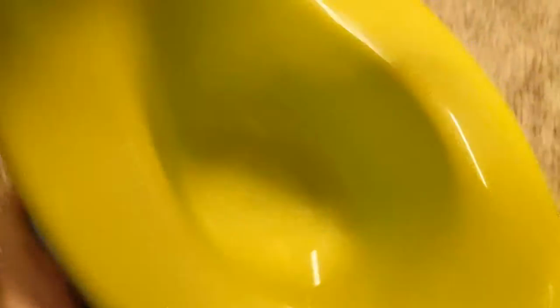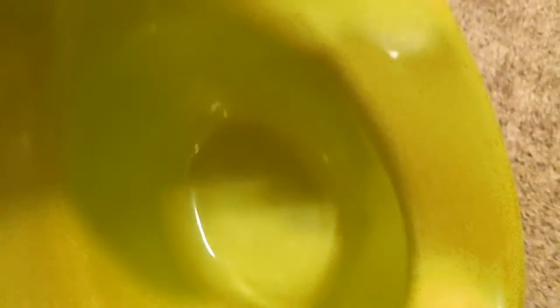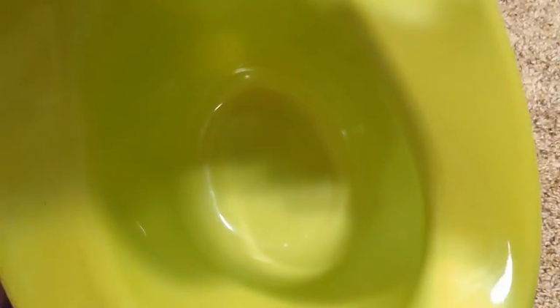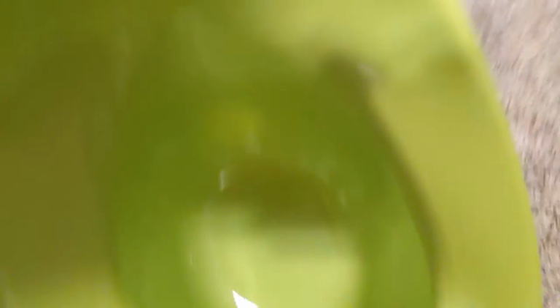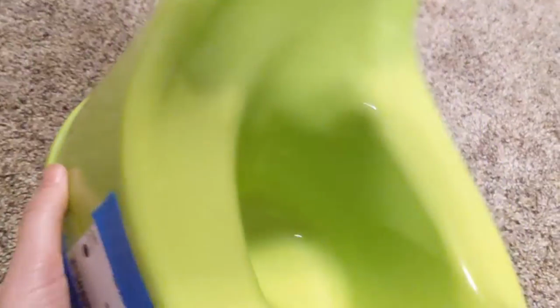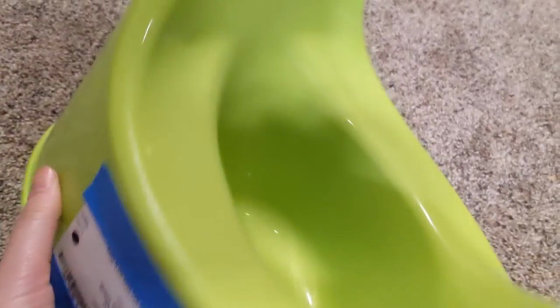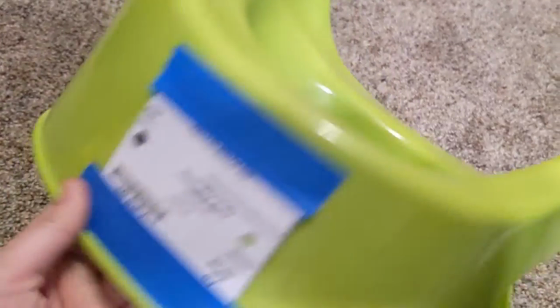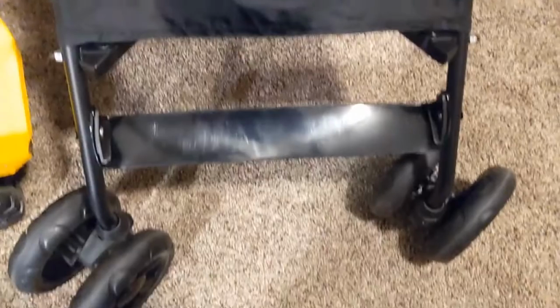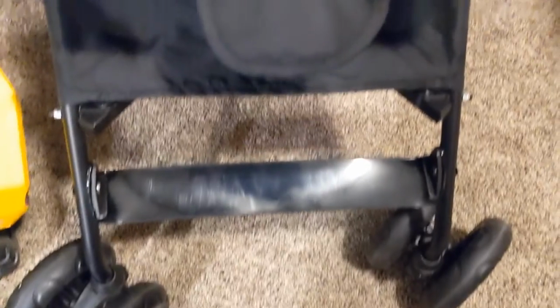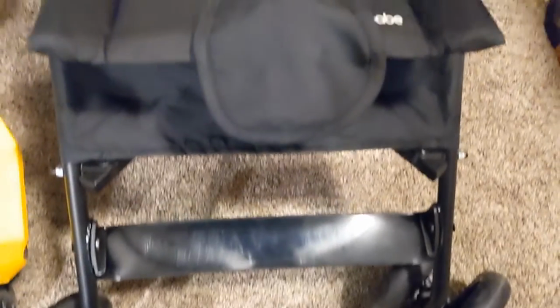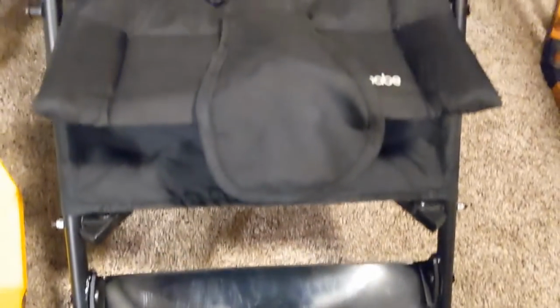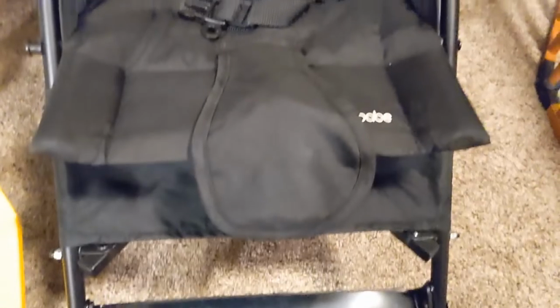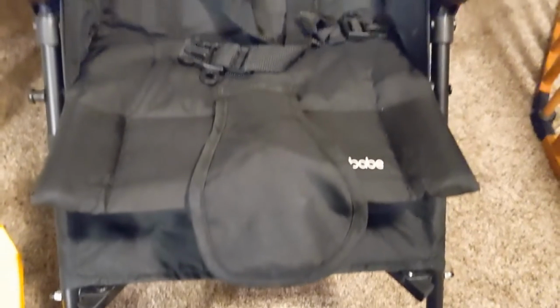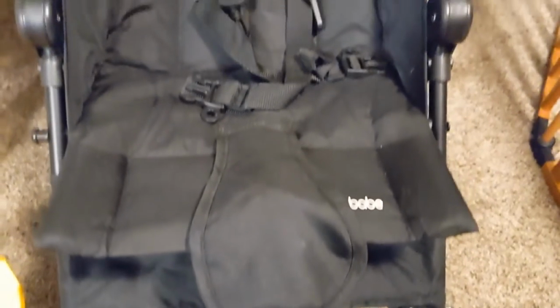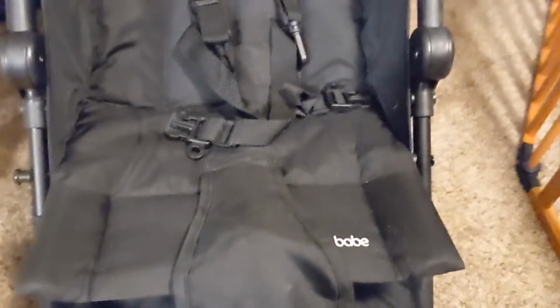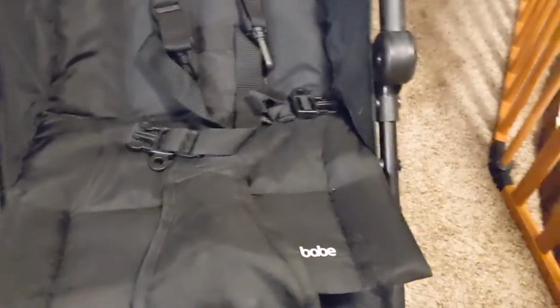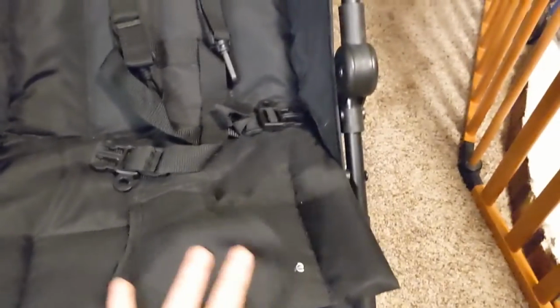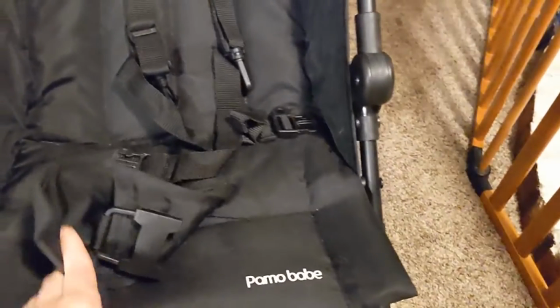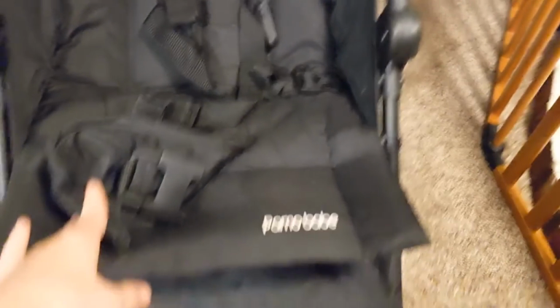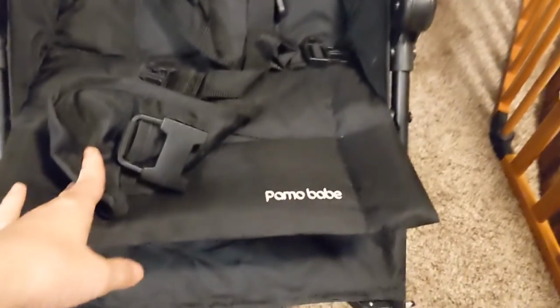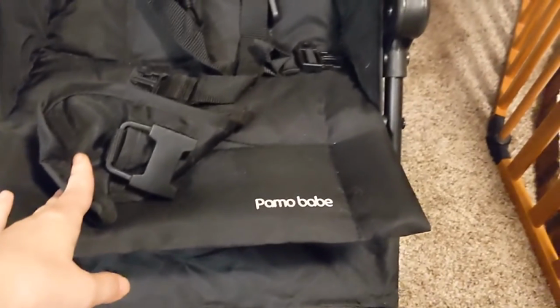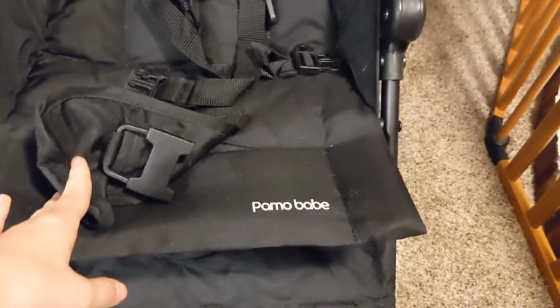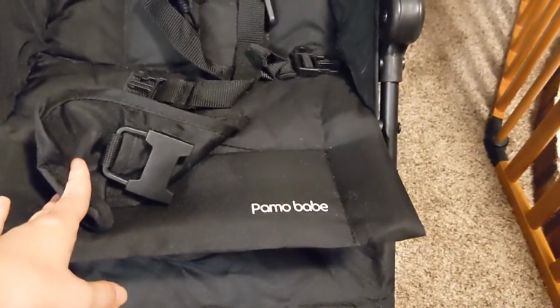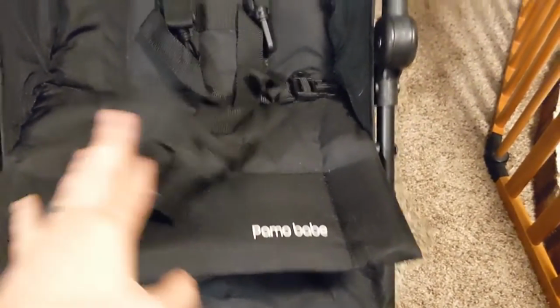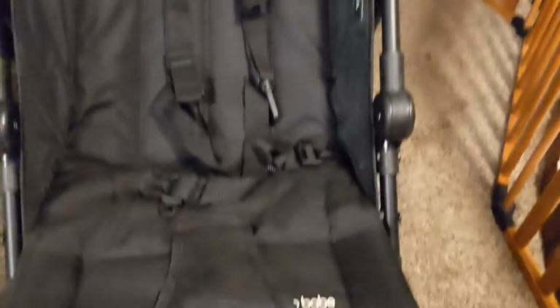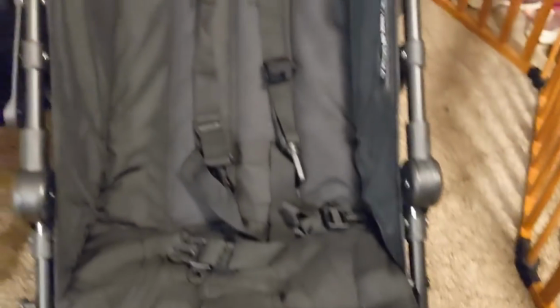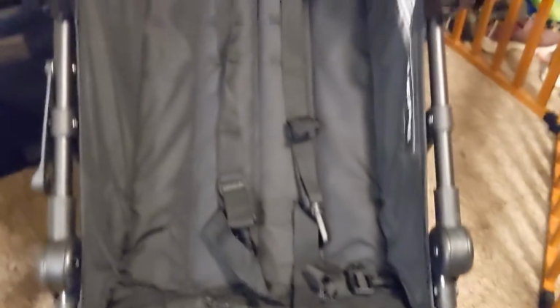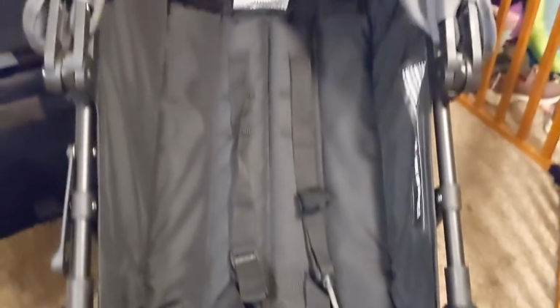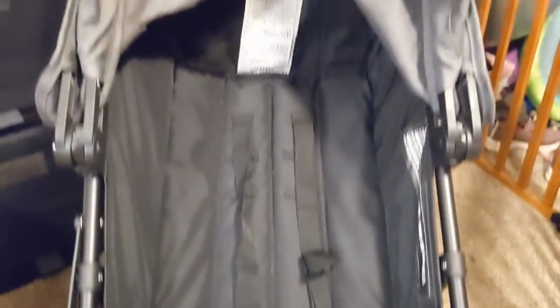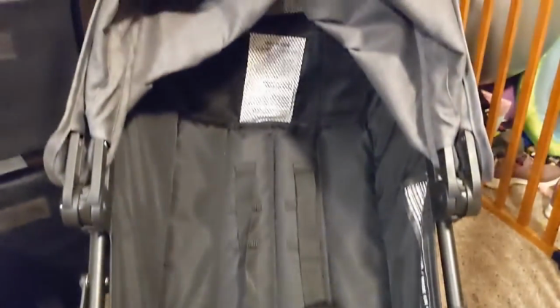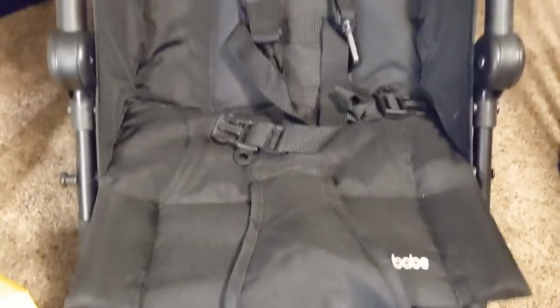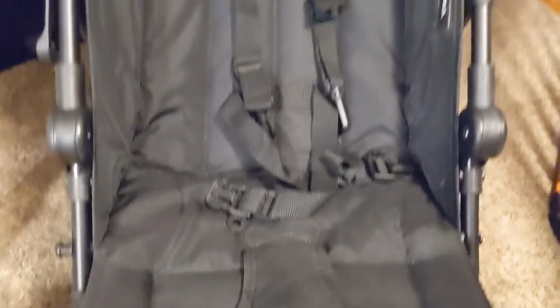It's brand new — well, it's not brand new, but it looks very new. I got this travel stroller — it was $25.